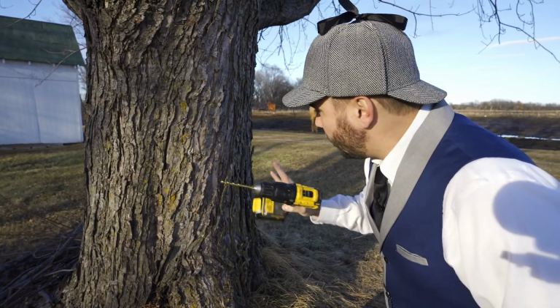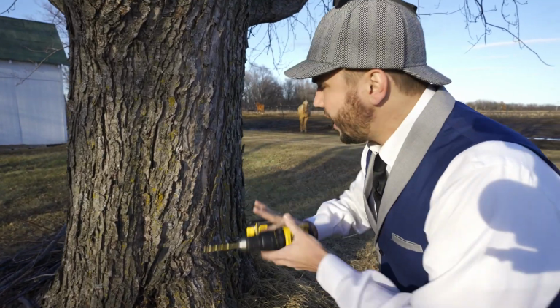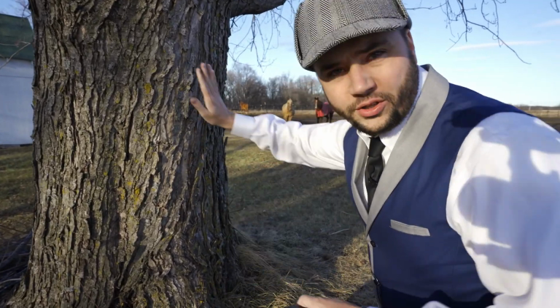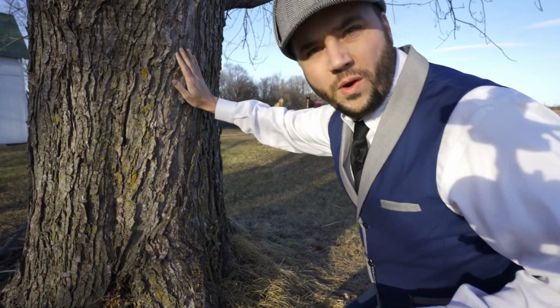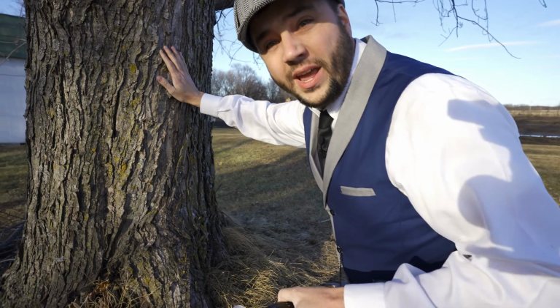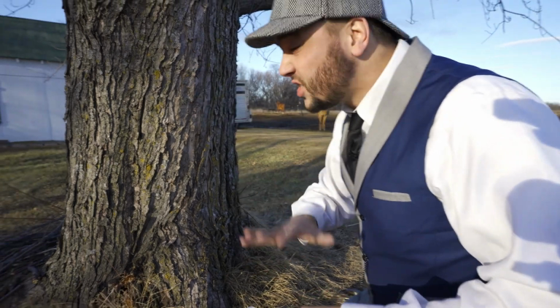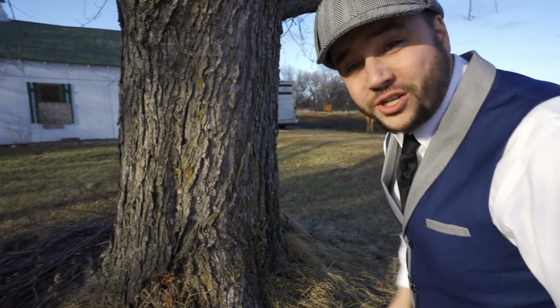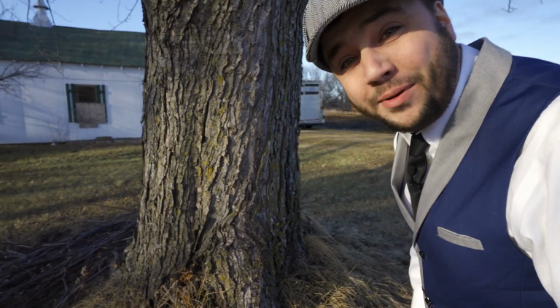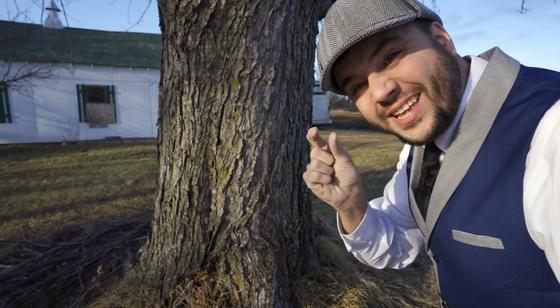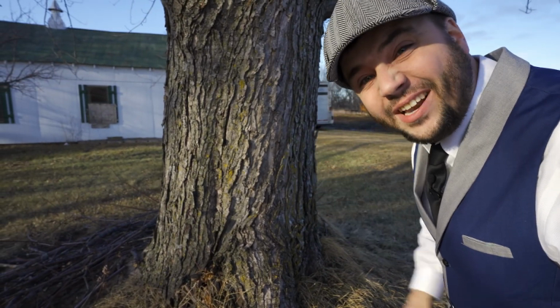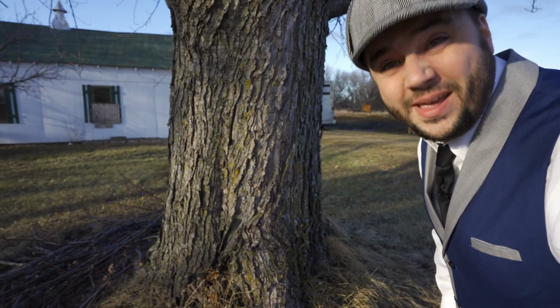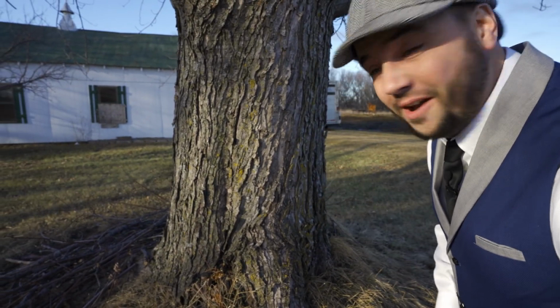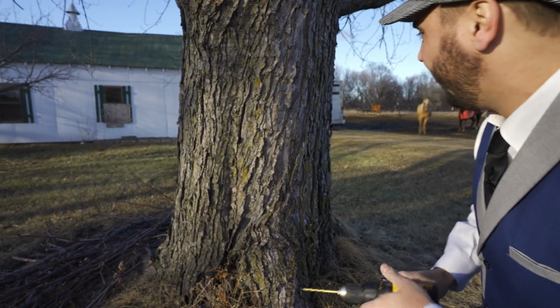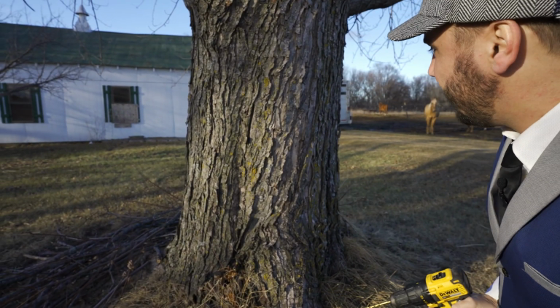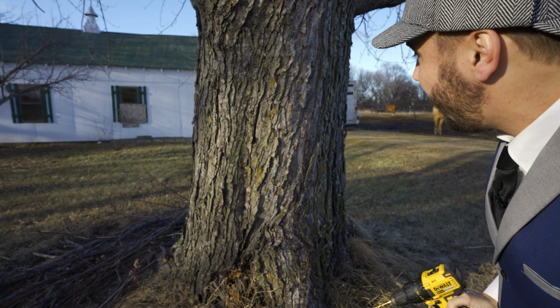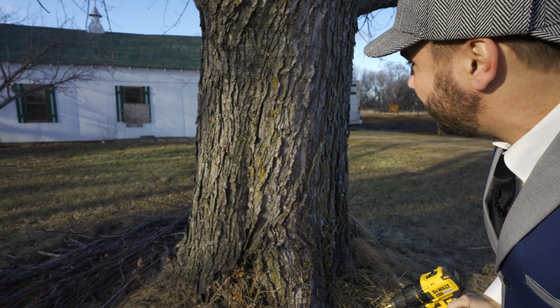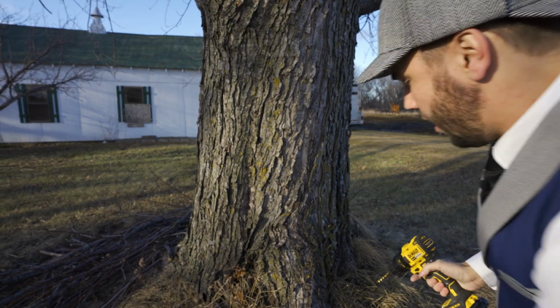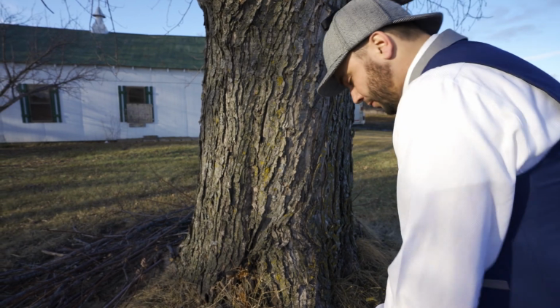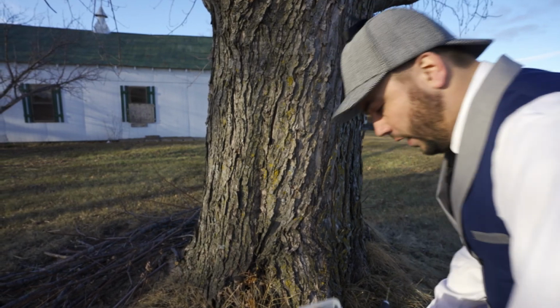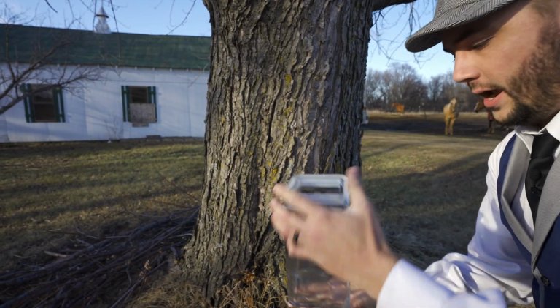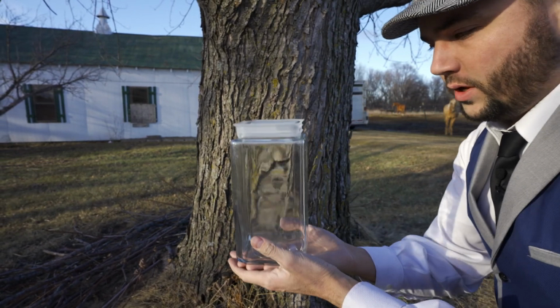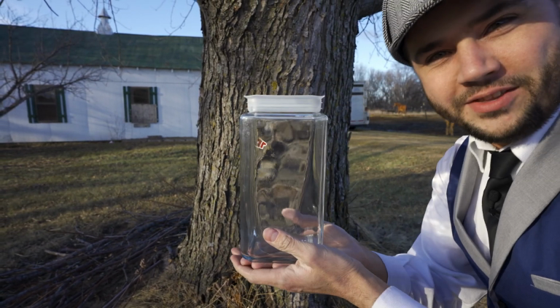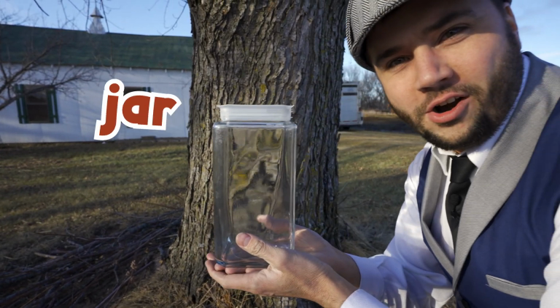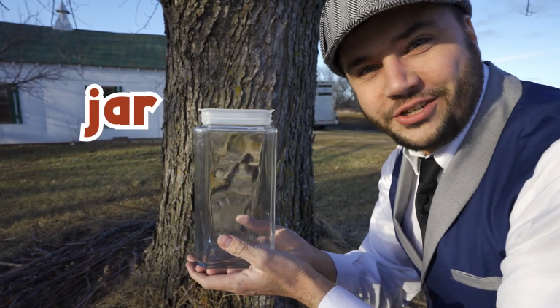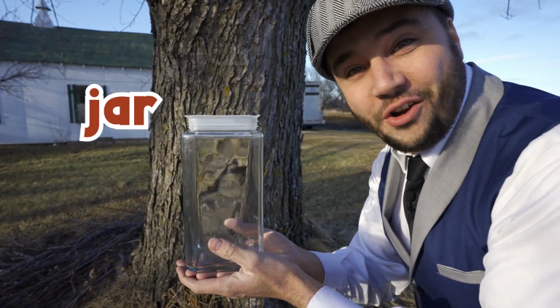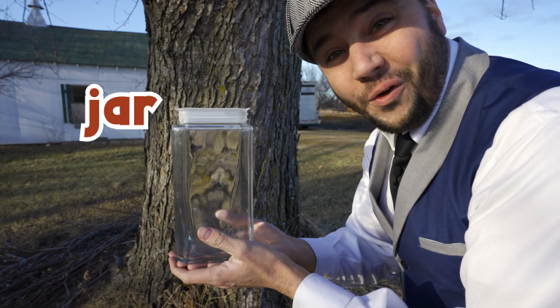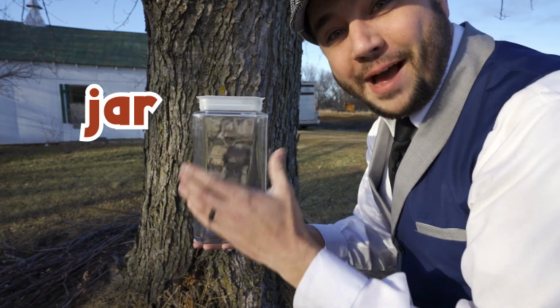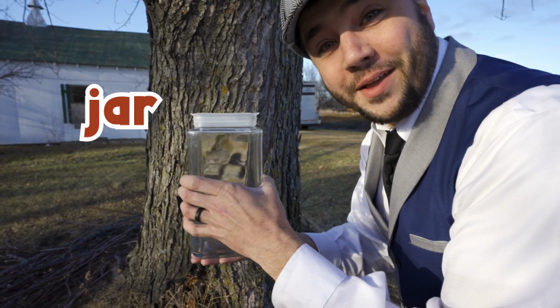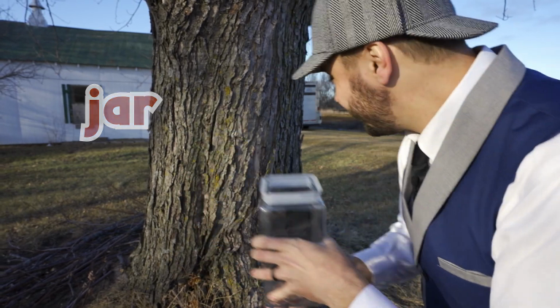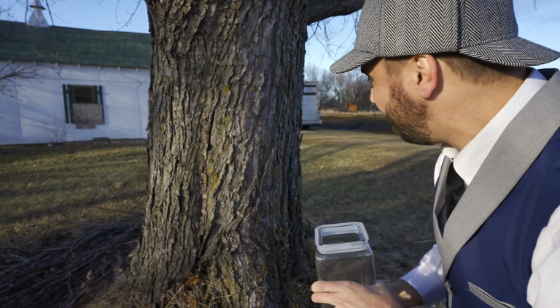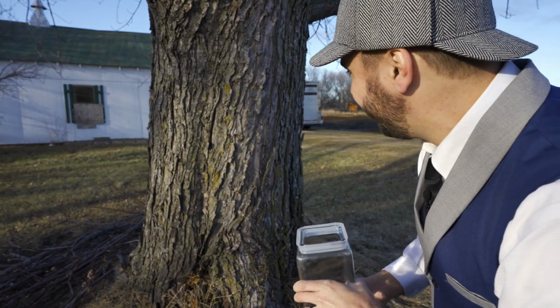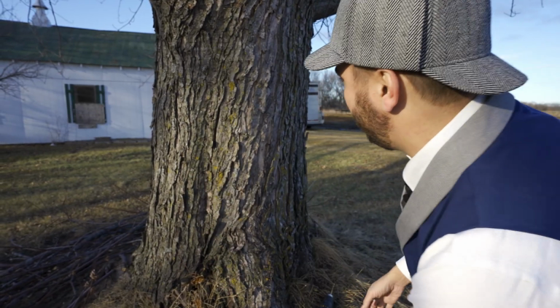We are not going to hurt the tree in what we're doing. It makes so much sap that we can take a little bit to make syrup. It's going to be awesome. We also have this jar. This jar is going to hold the sap until we can make it into syrup.